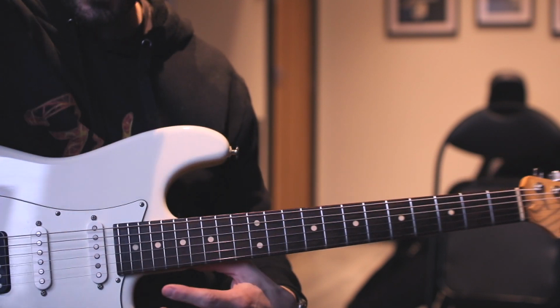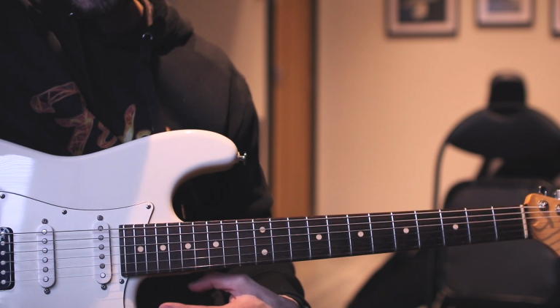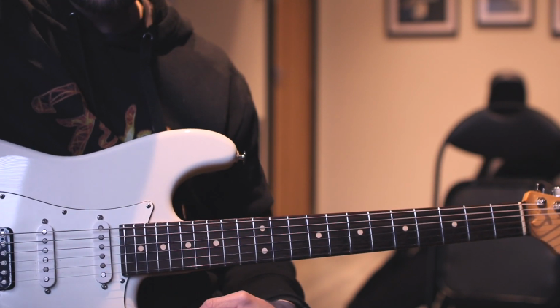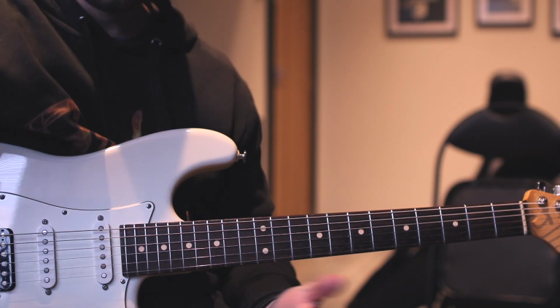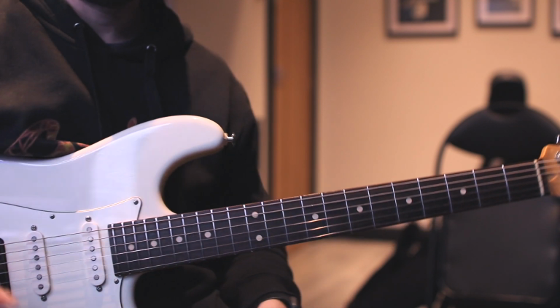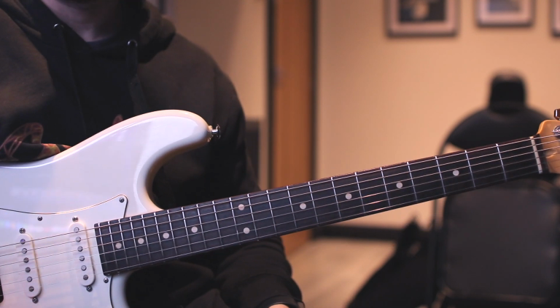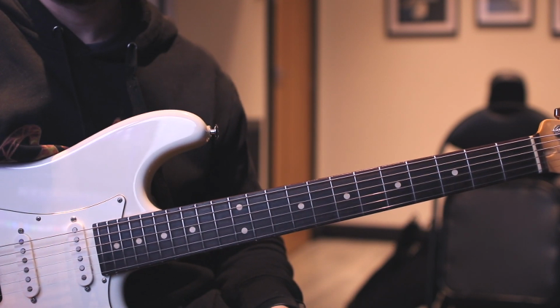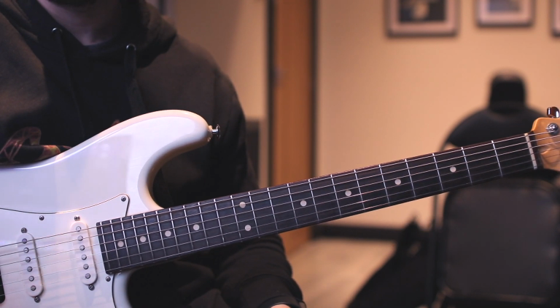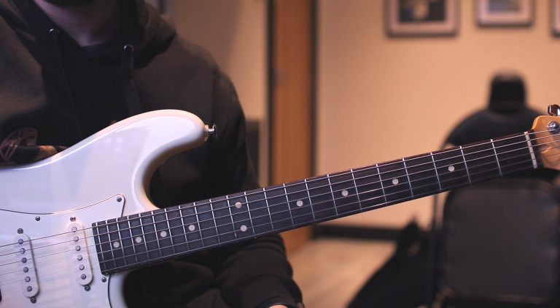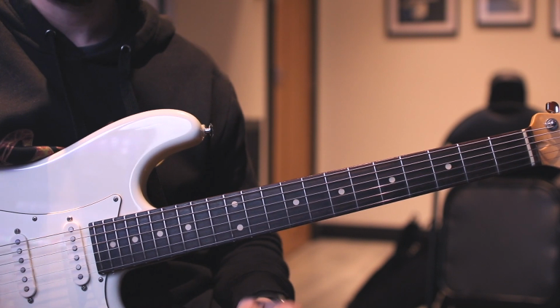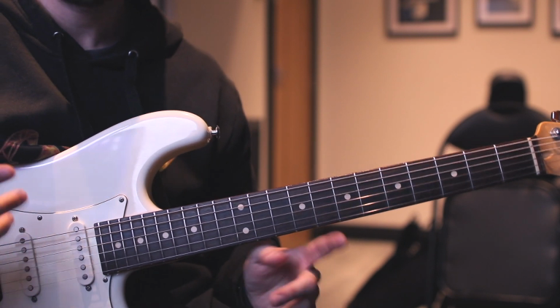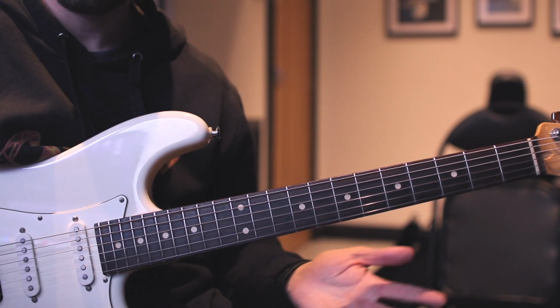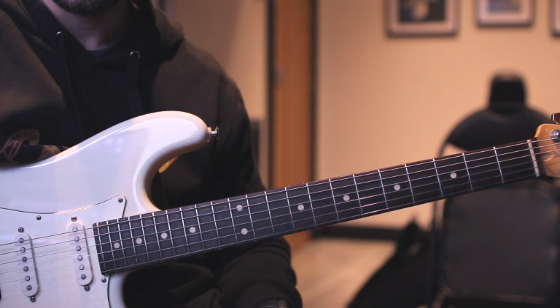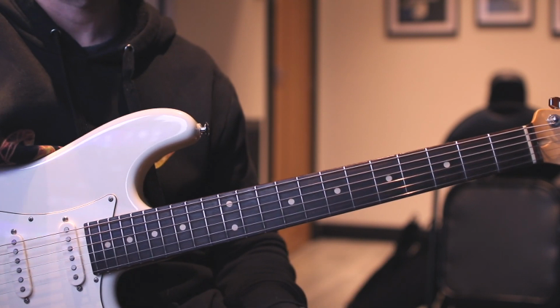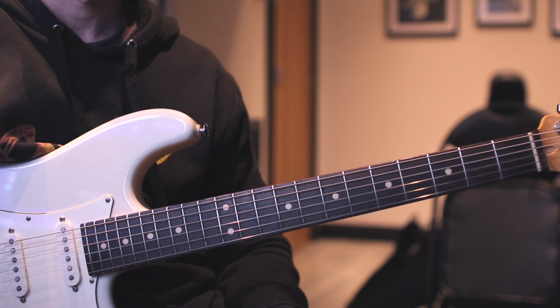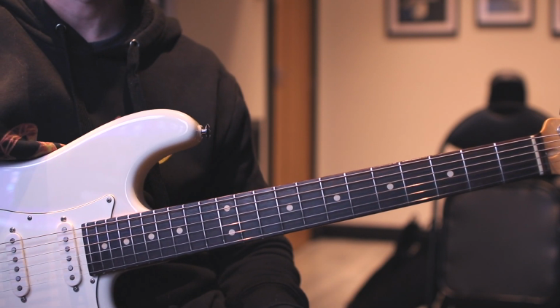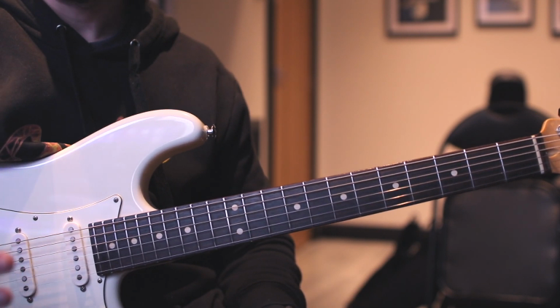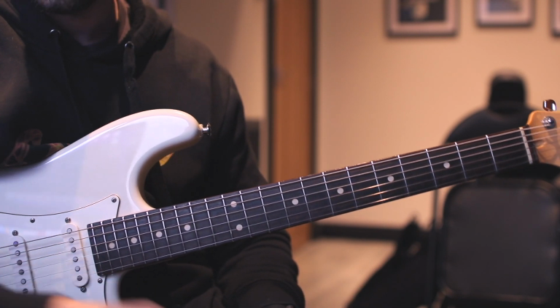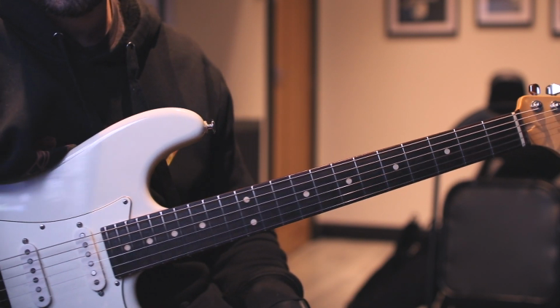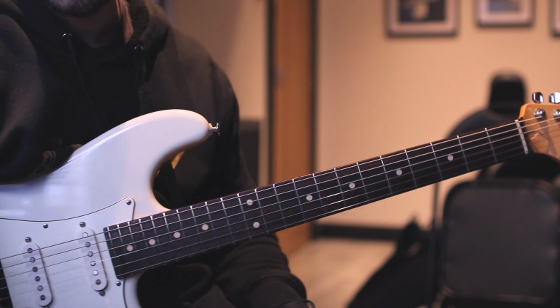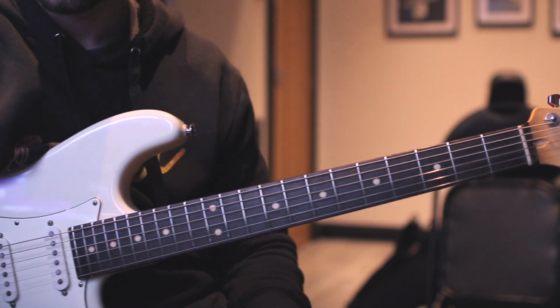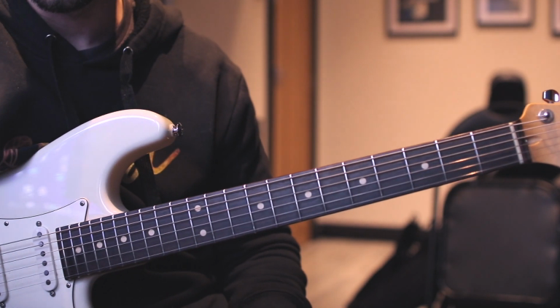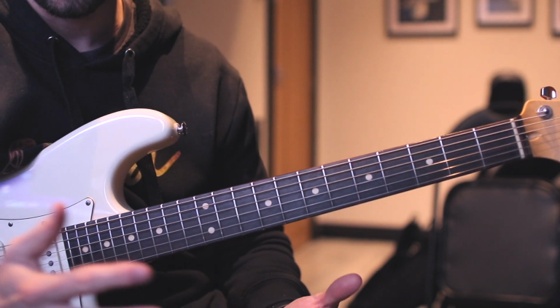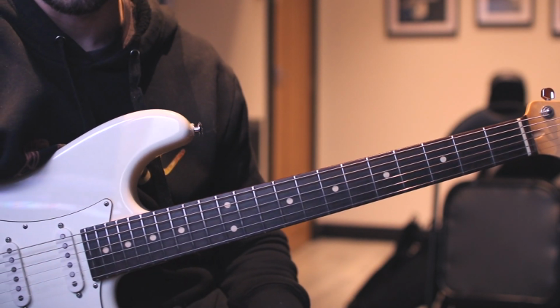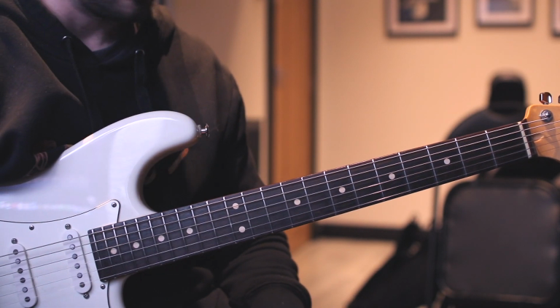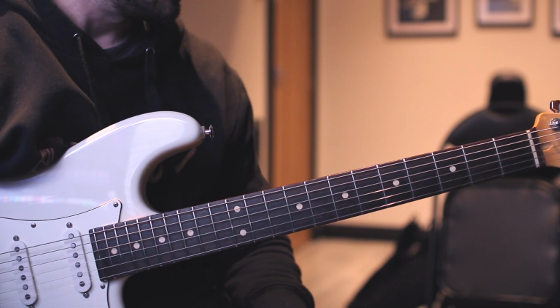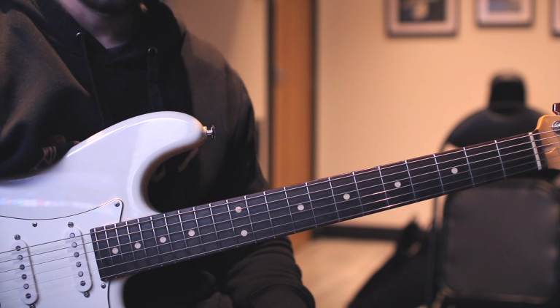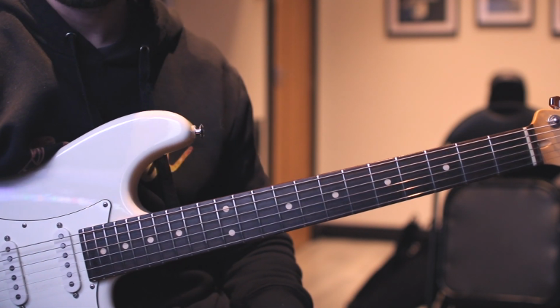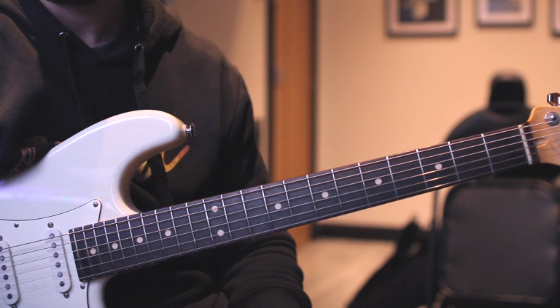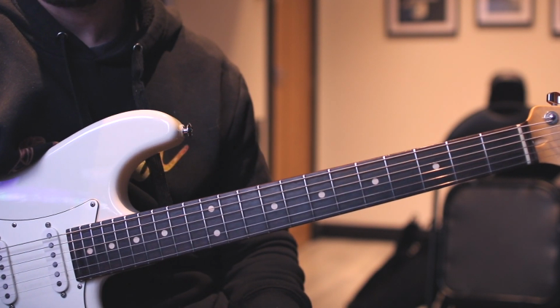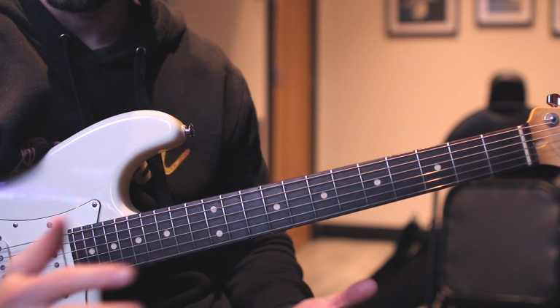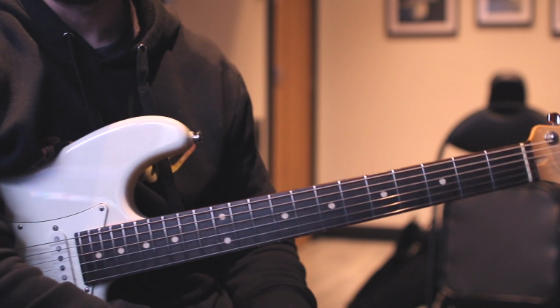Also, anyone who wants to have a go at the lick — if I feel they've done a great job, I'm going to give you a free guitar lesson. Online, that is, unless you live in the UK and you're close to me. But if you've done a great job of it, I will give you a free lesson.